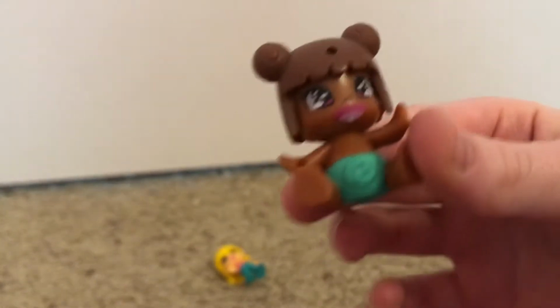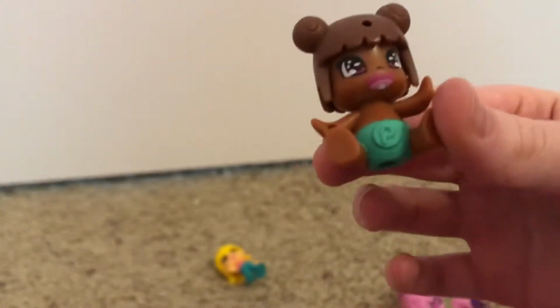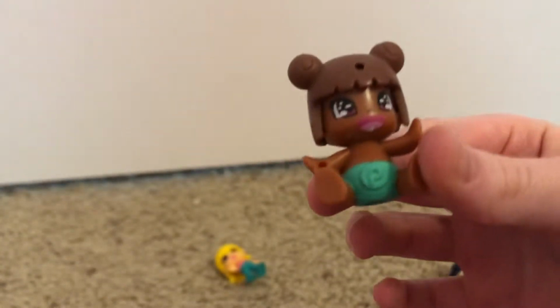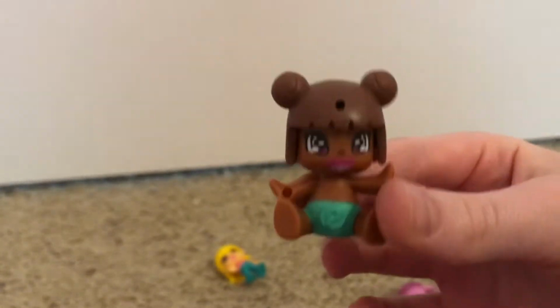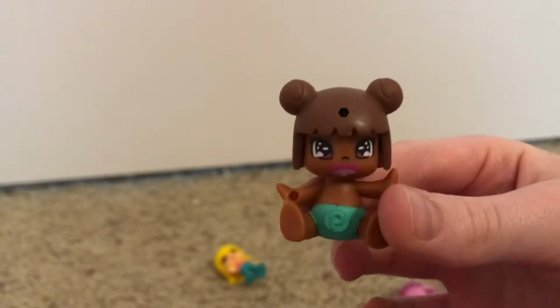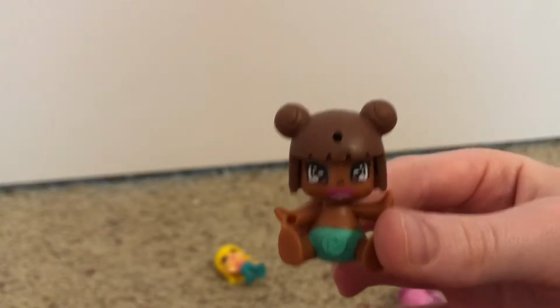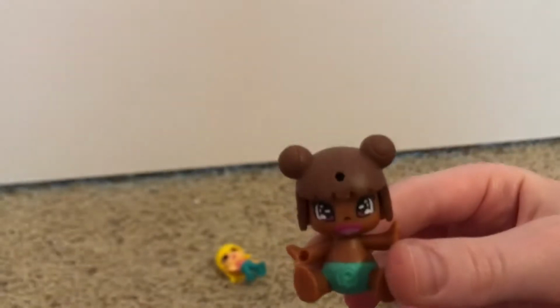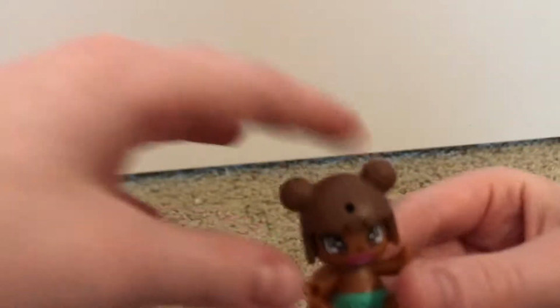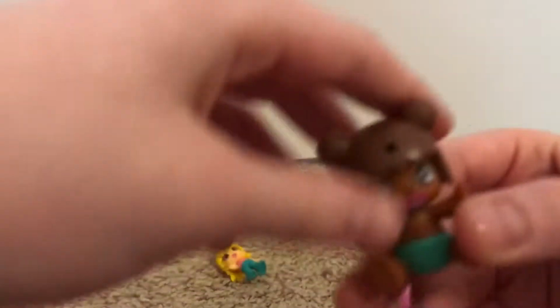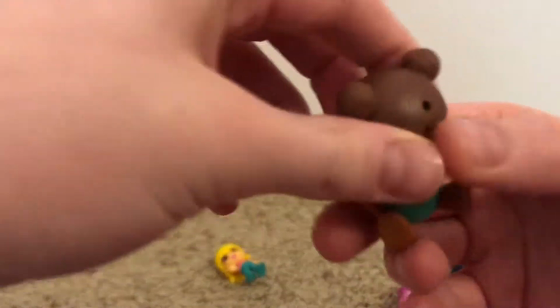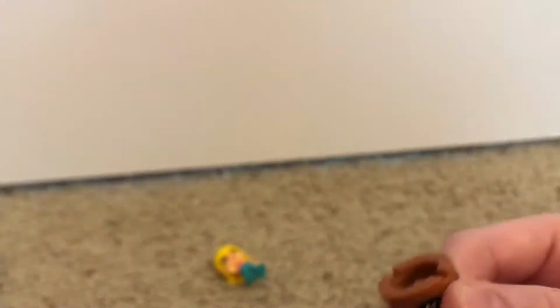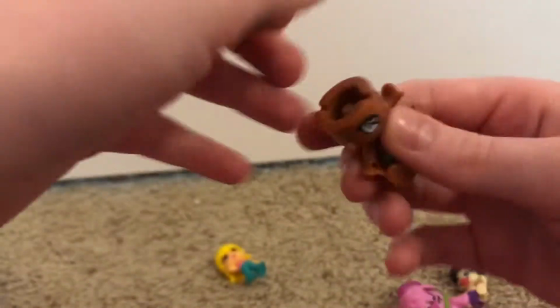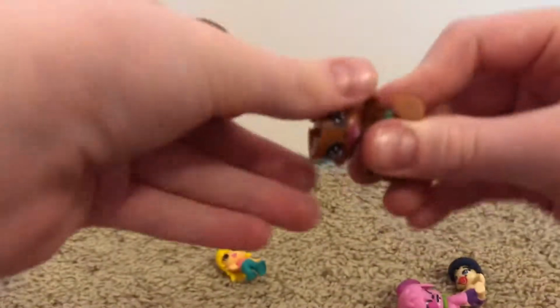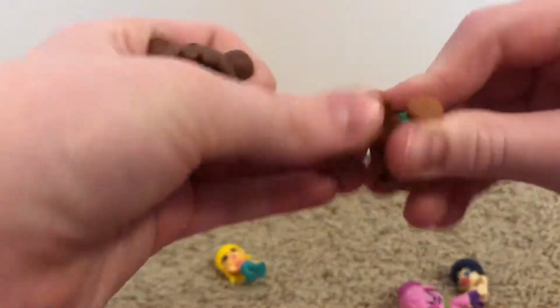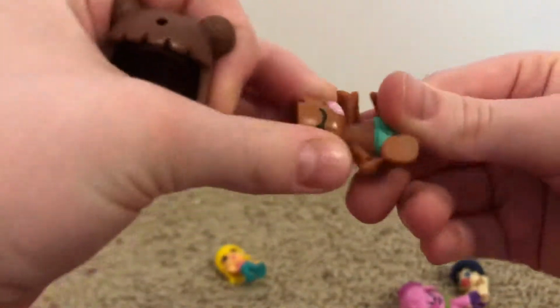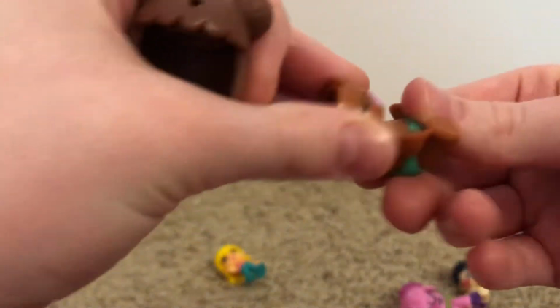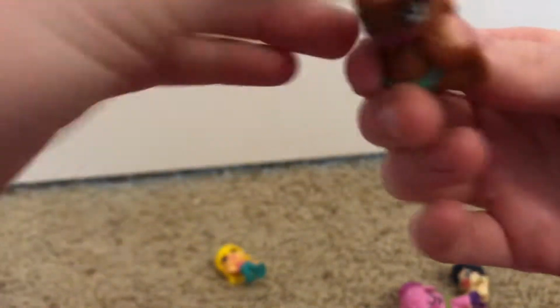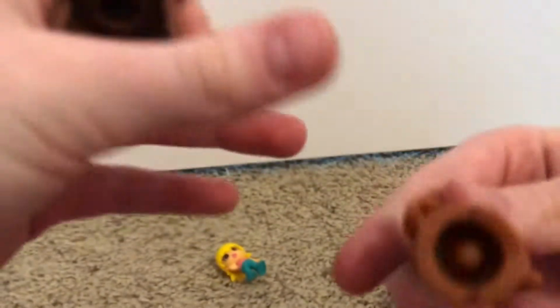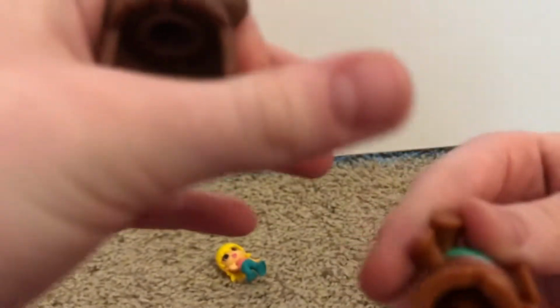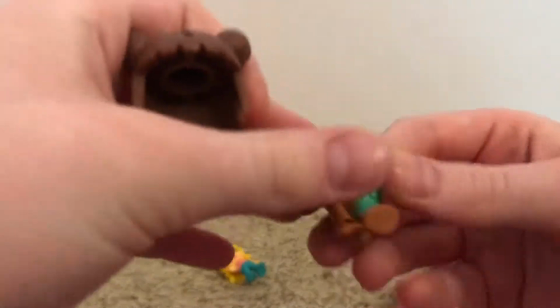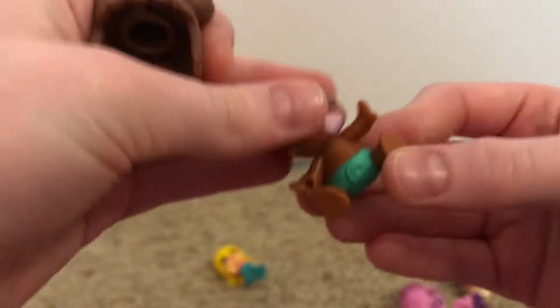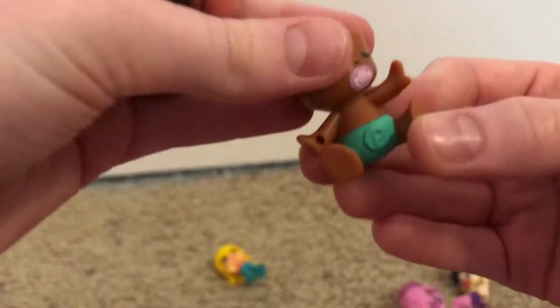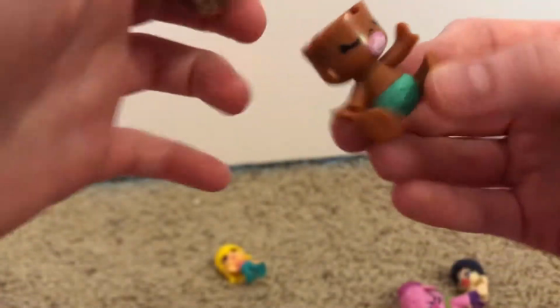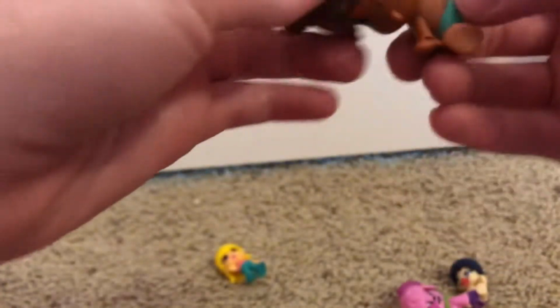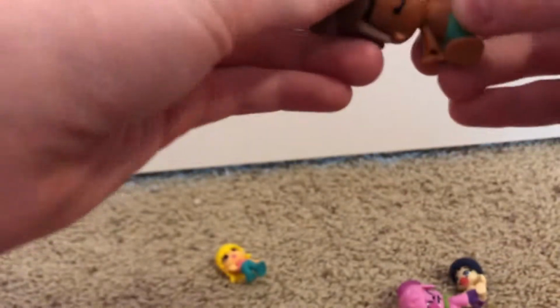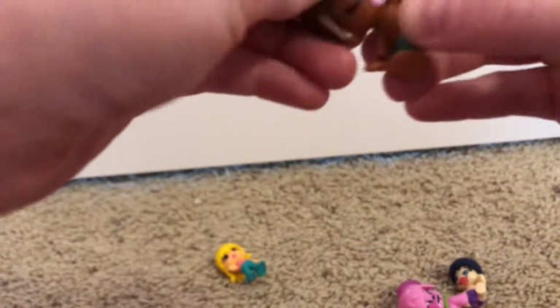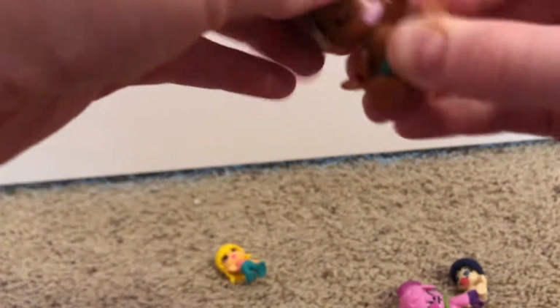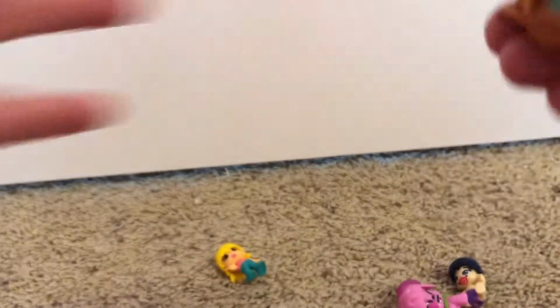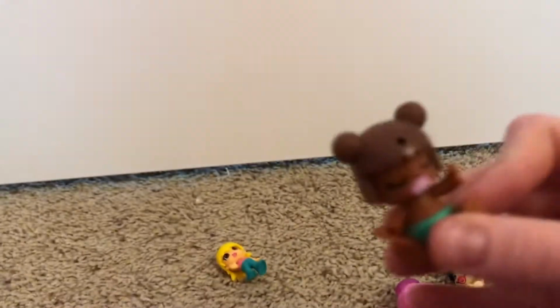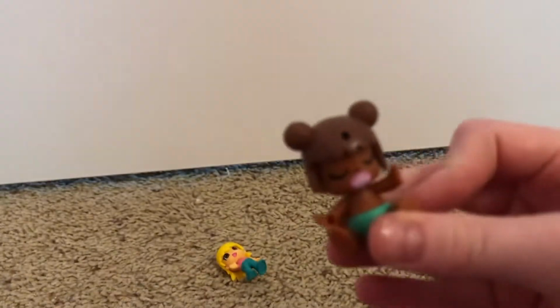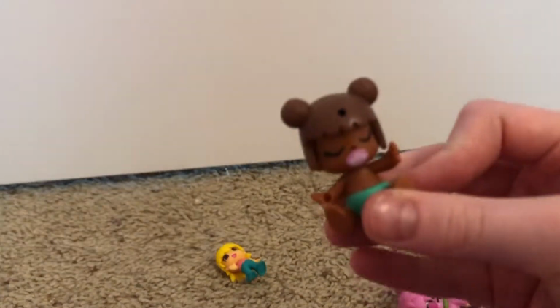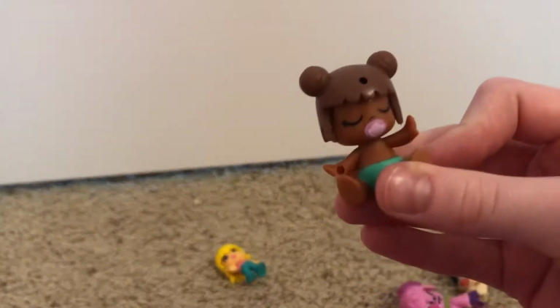On her face she has a pink binky and some pink eyes. You can switch her around, still putting something tiny in the head, and now she's sleeping, which is super cute.